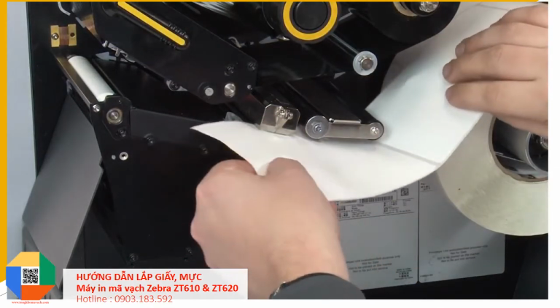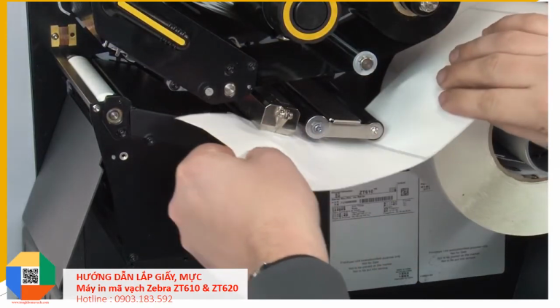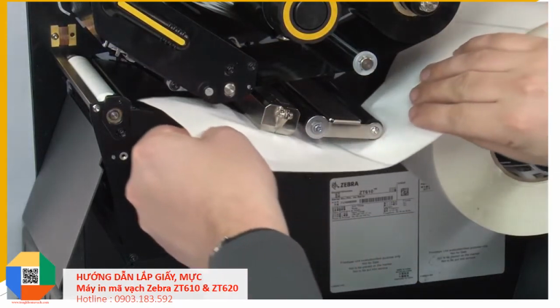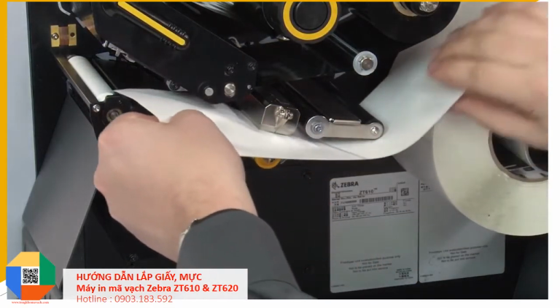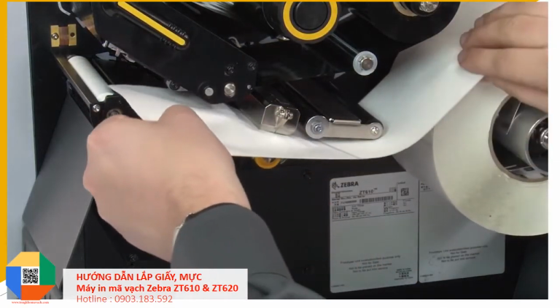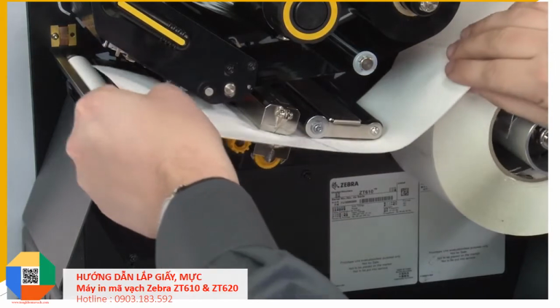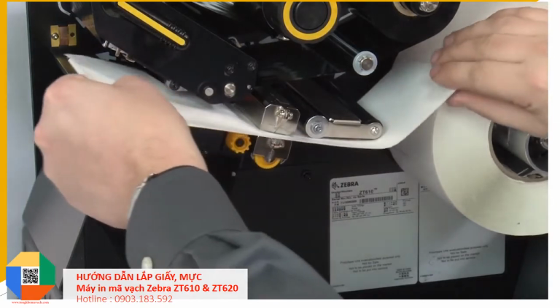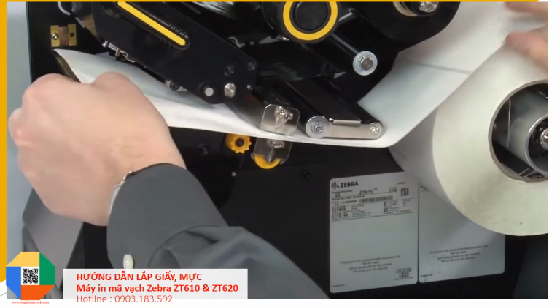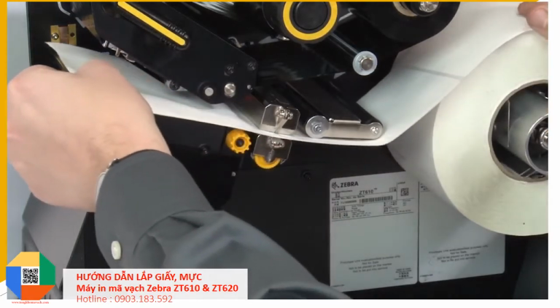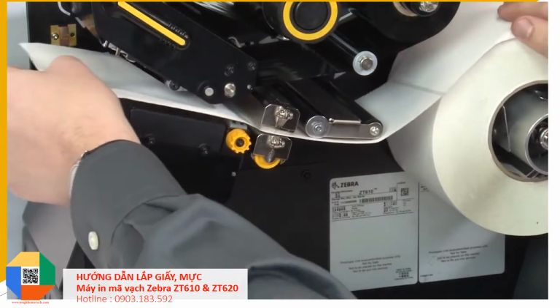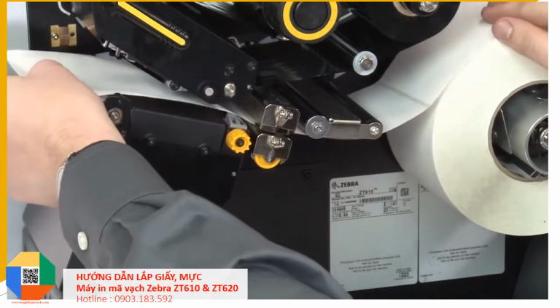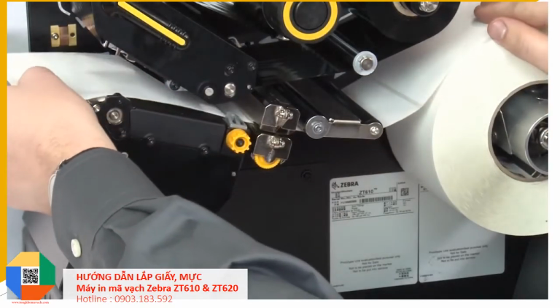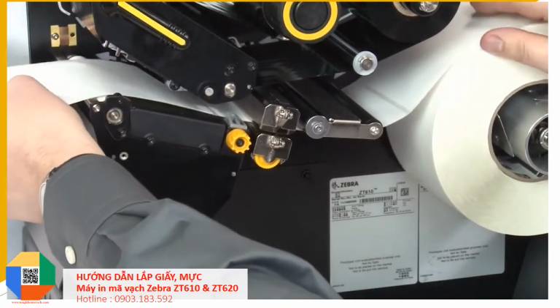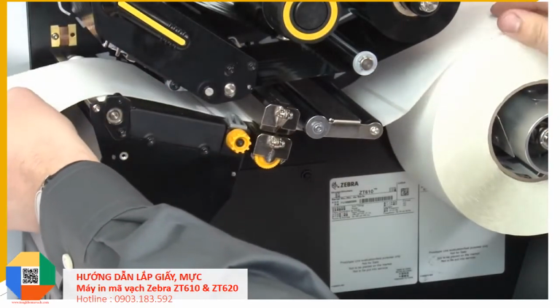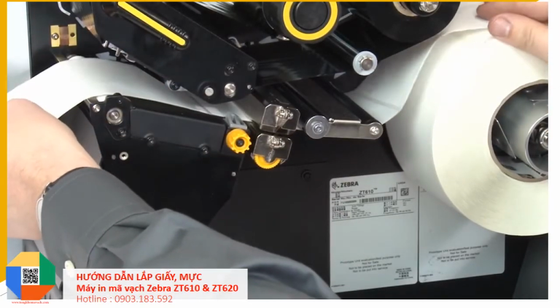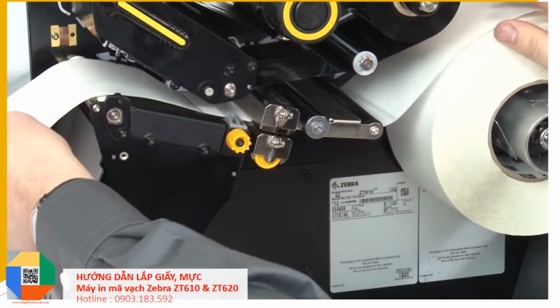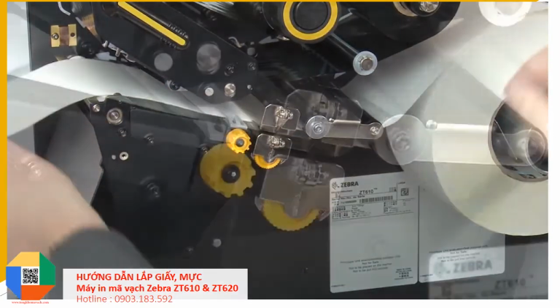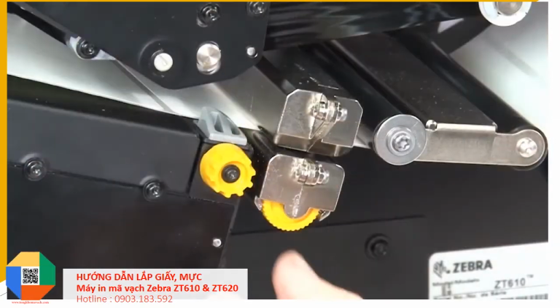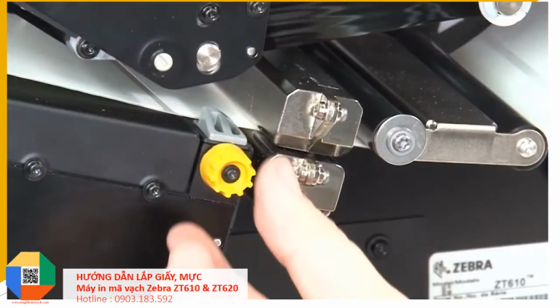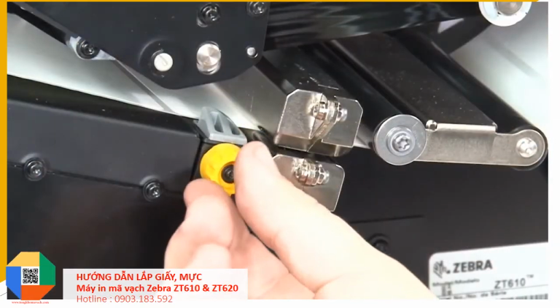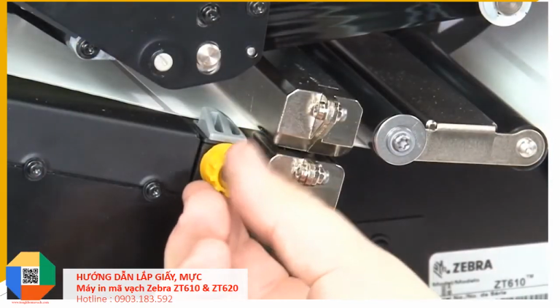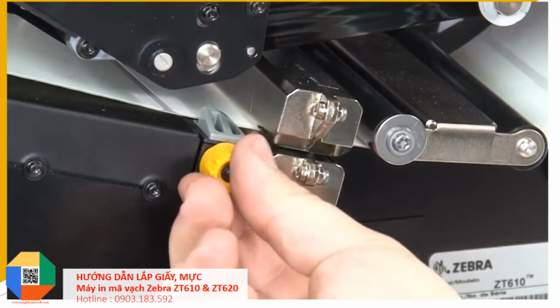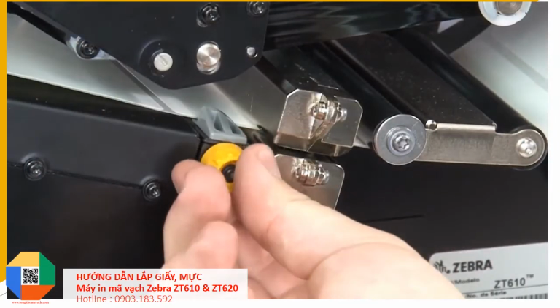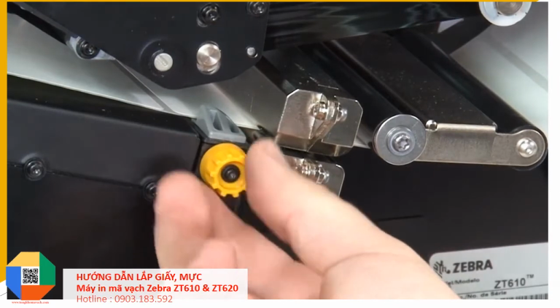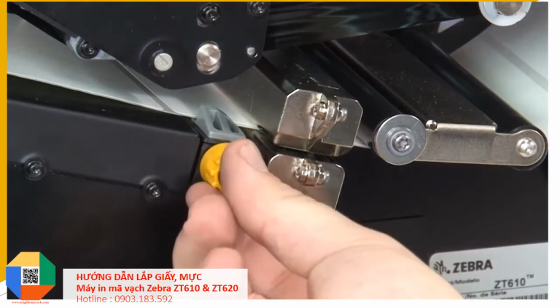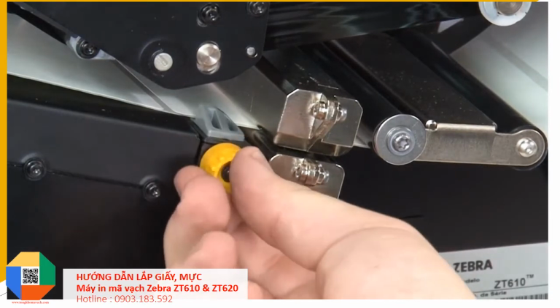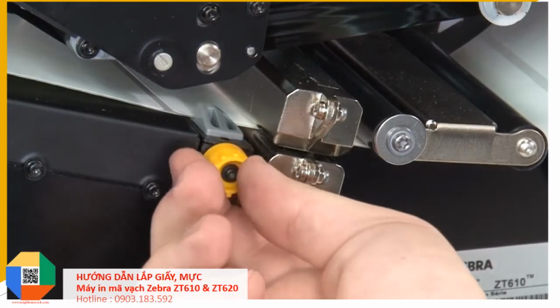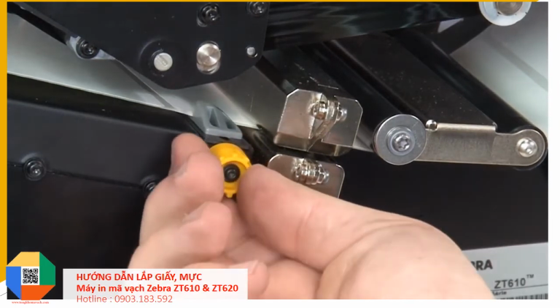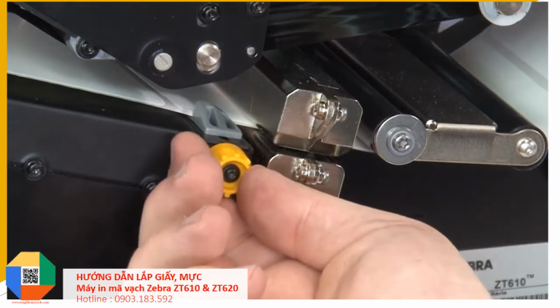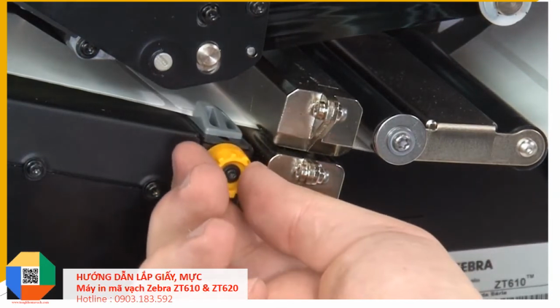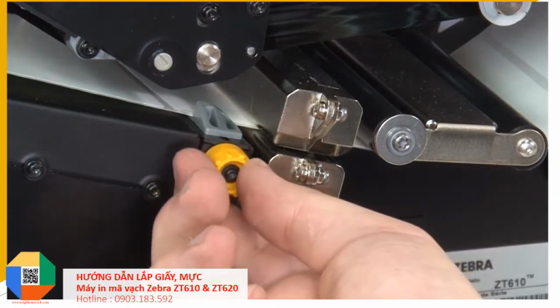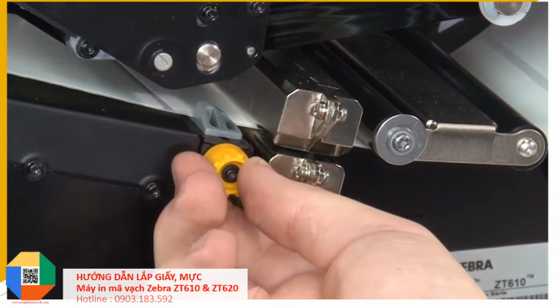Continue feeding the media through the media sensor and under the printhead. Turn the media guide knob clockwise until the media guide touches the edge of the media.